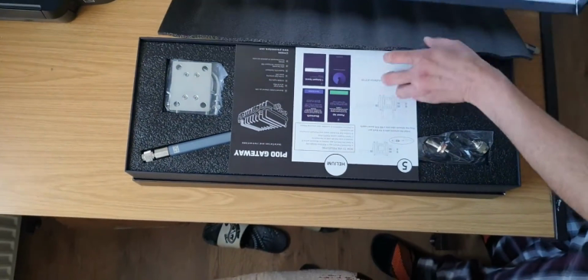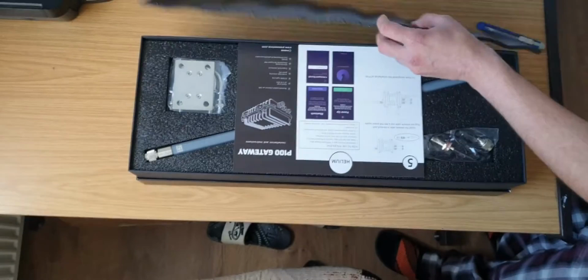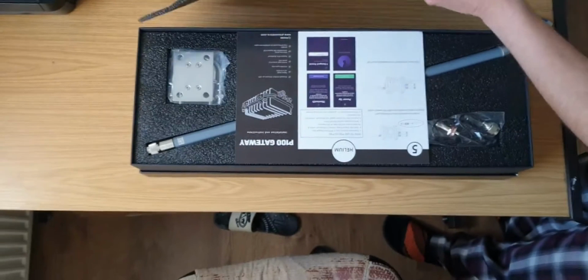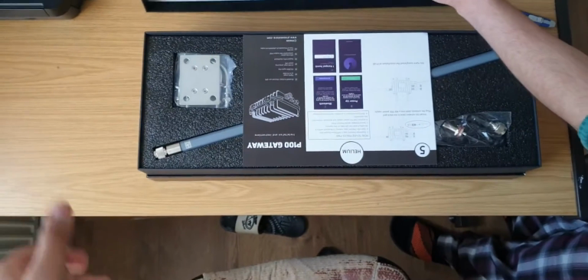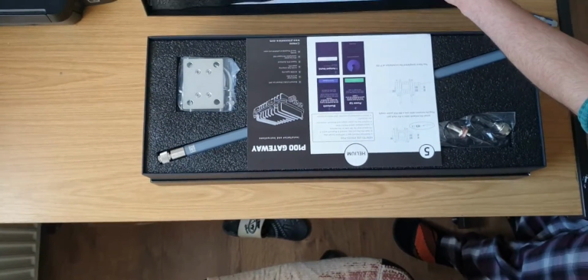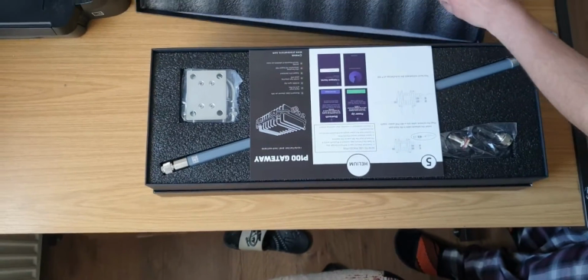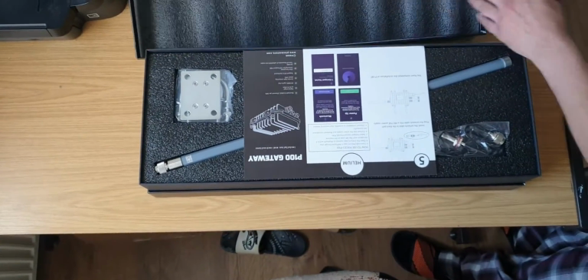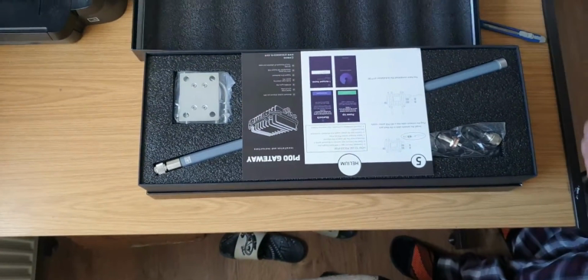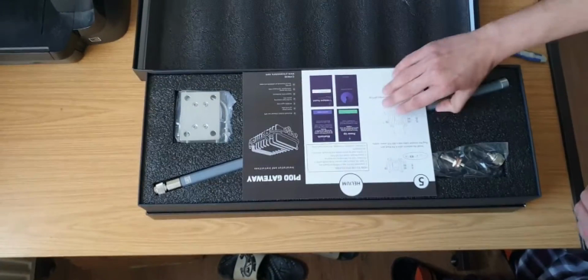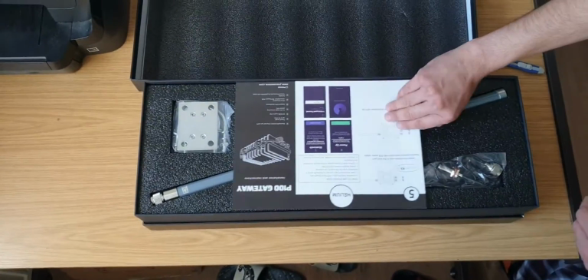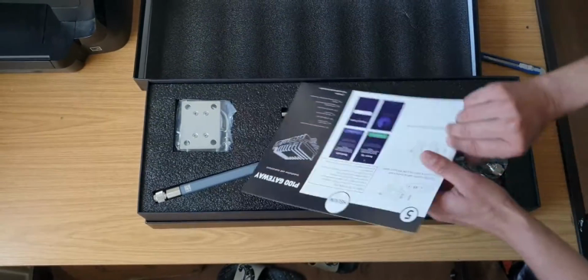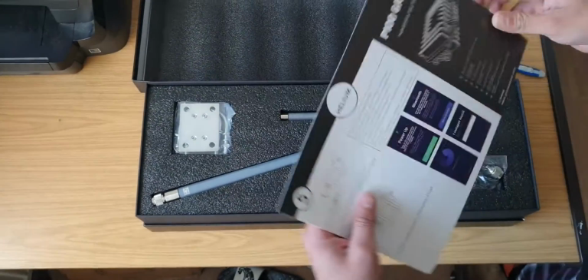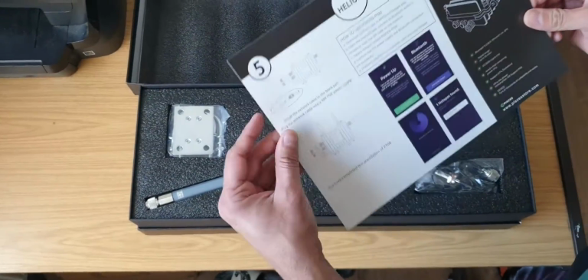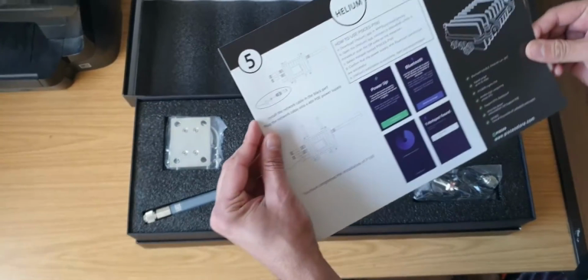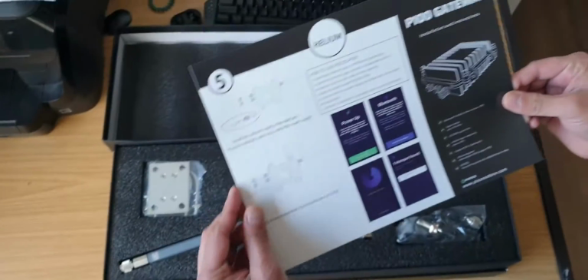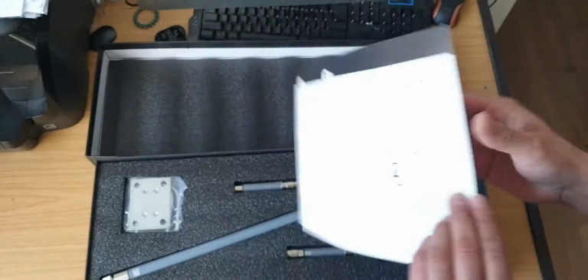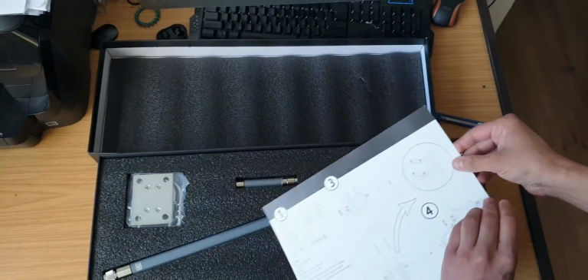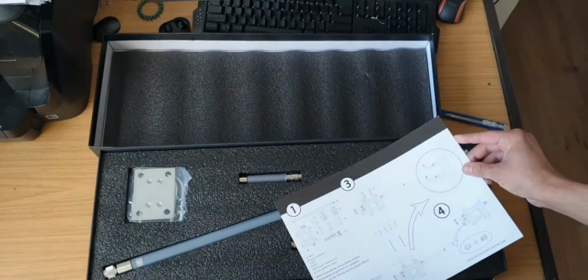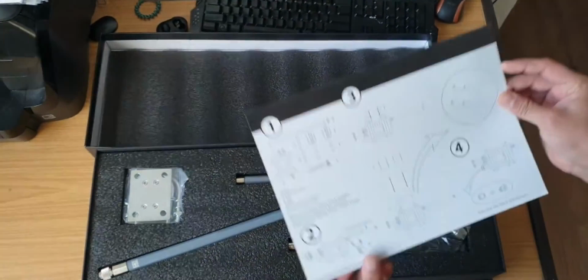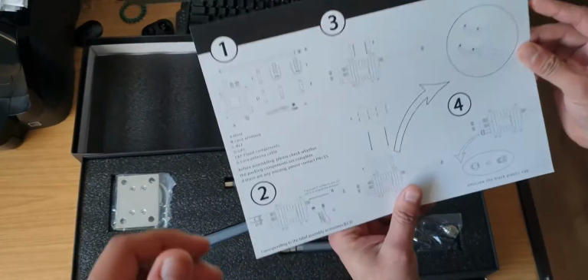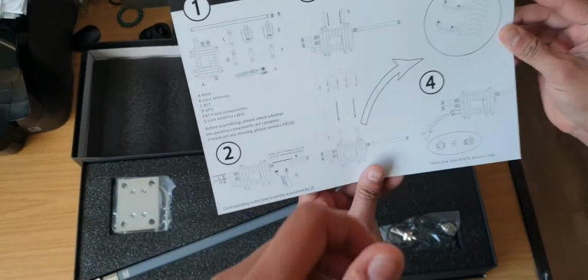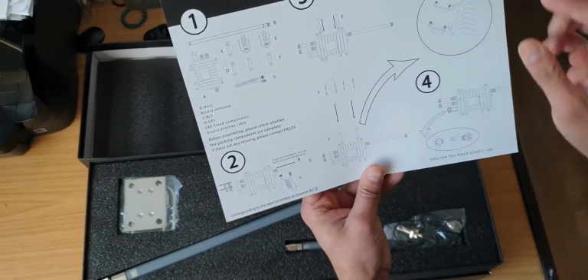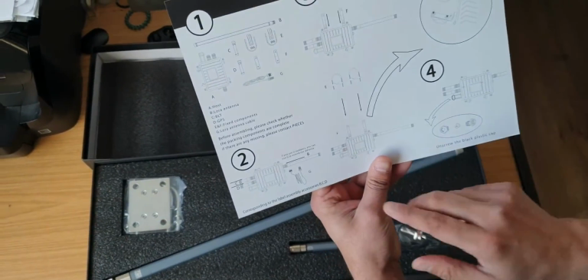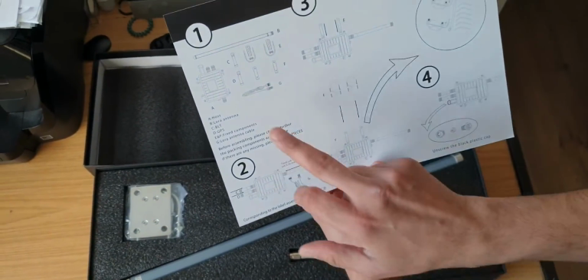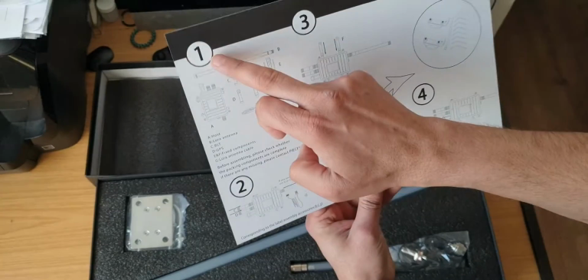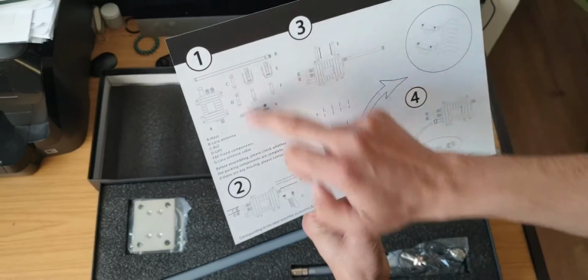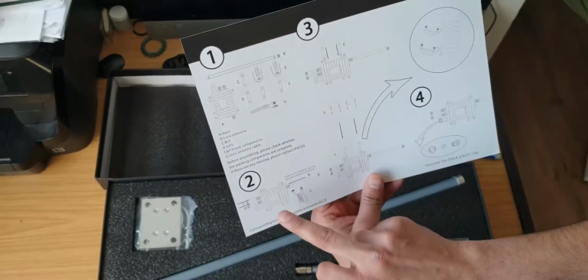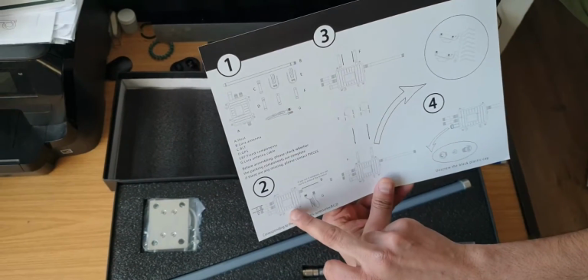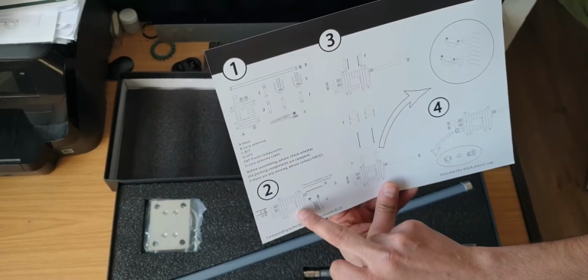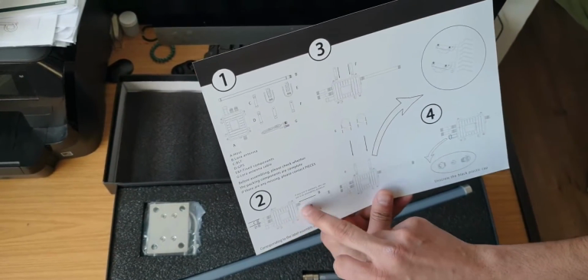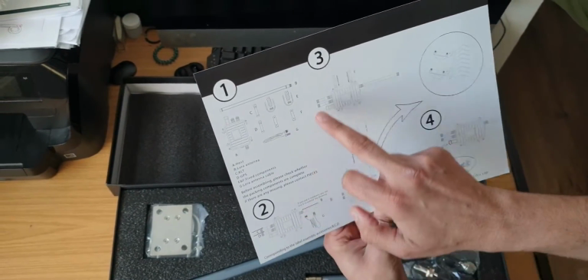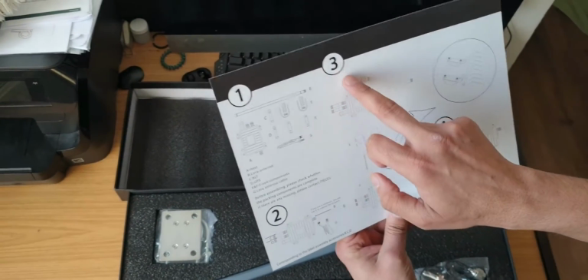So right here we've got the box — as you open it up you've got an instruction manual card, and if you flip it over it shows you how to assemble the whole thing.